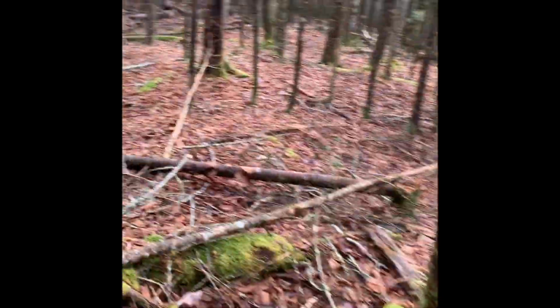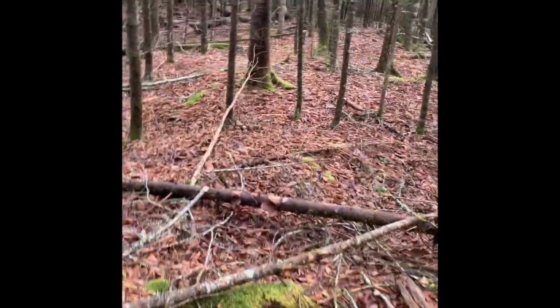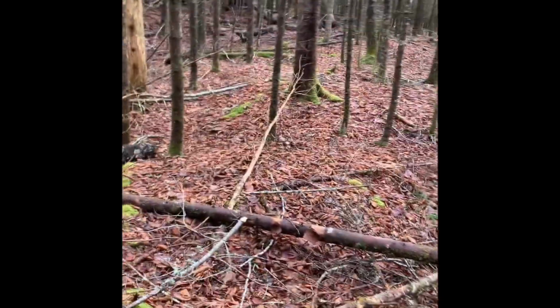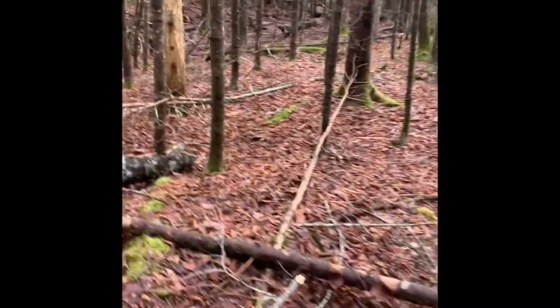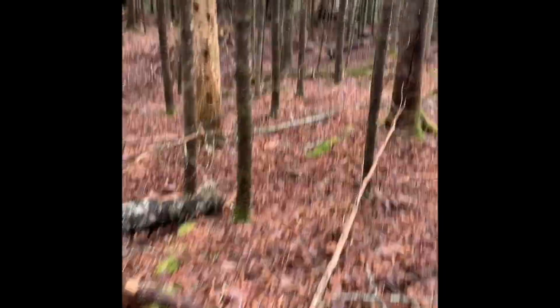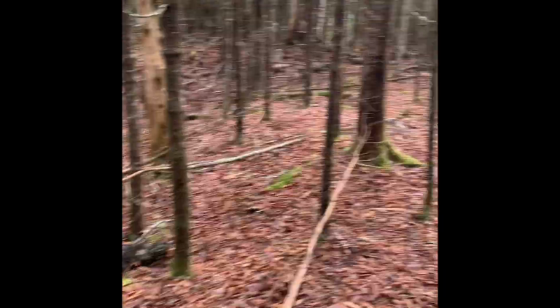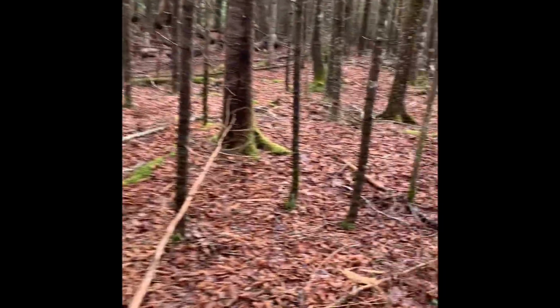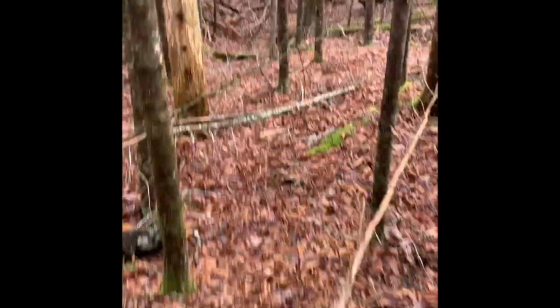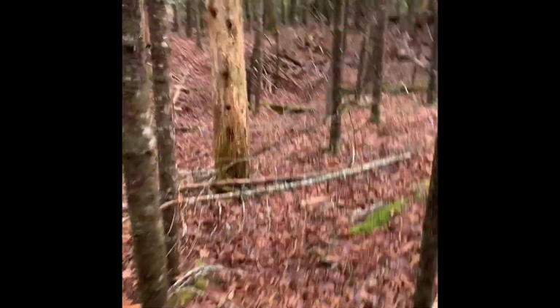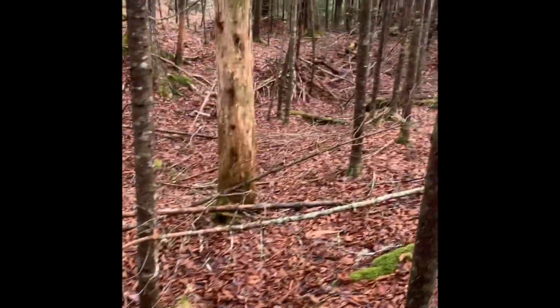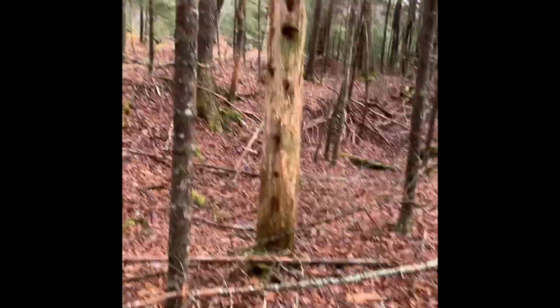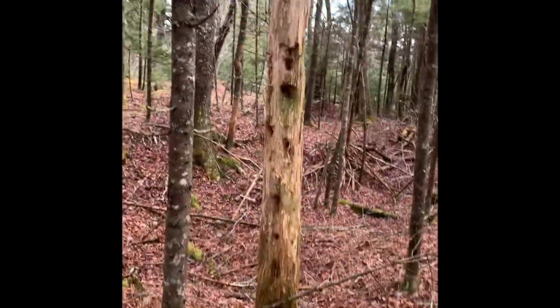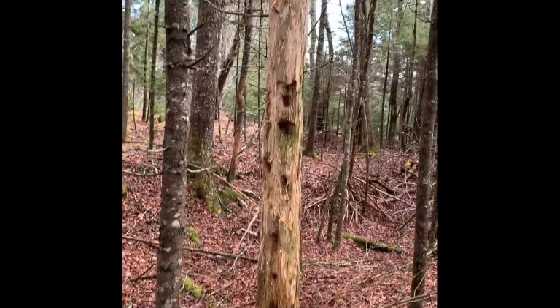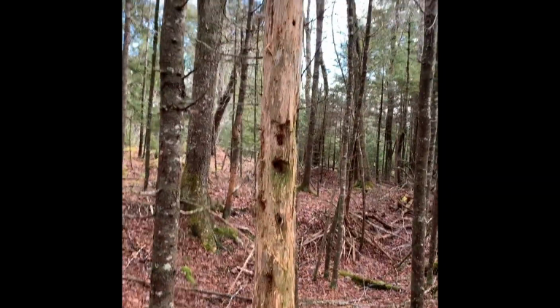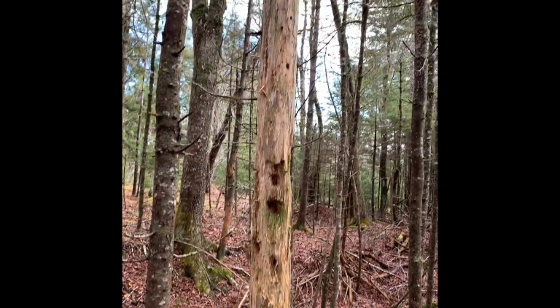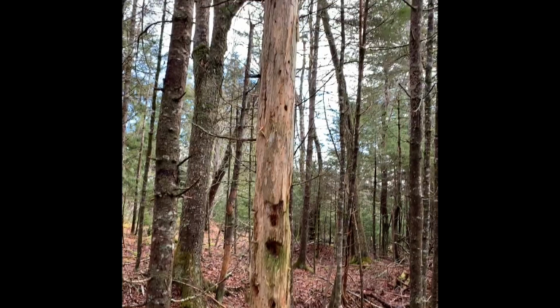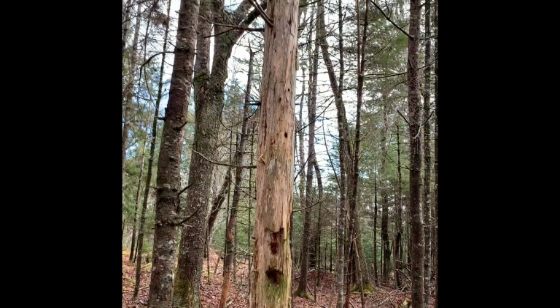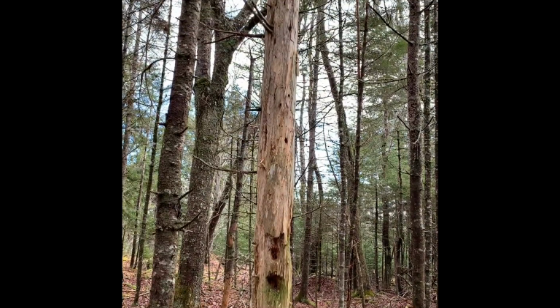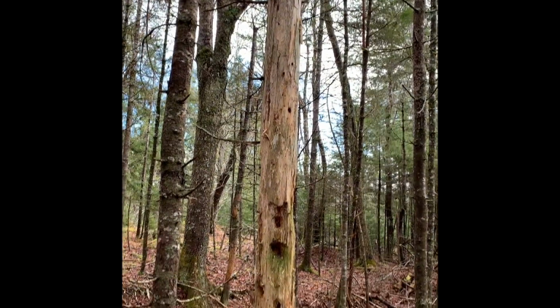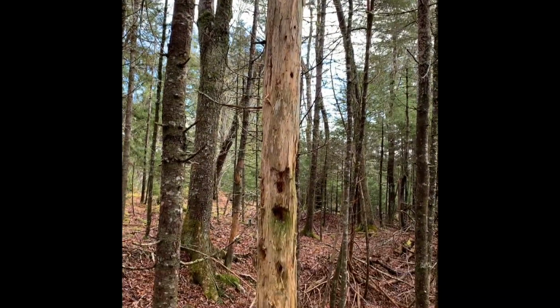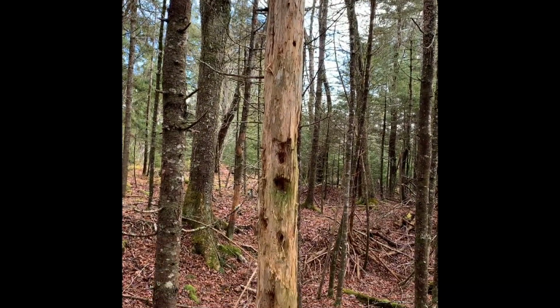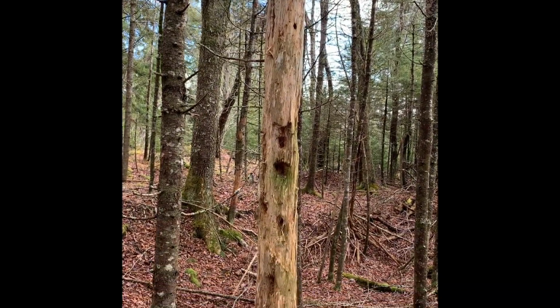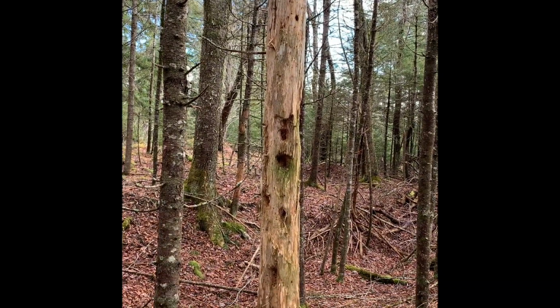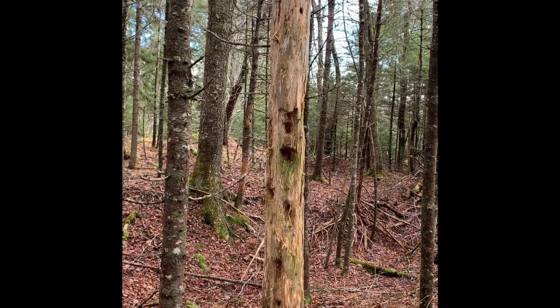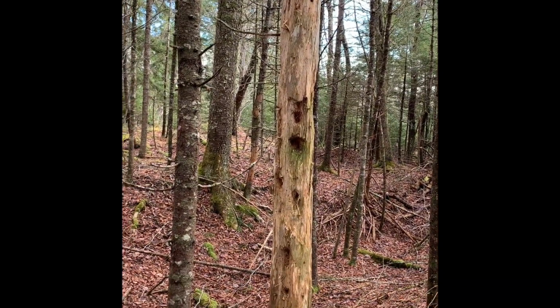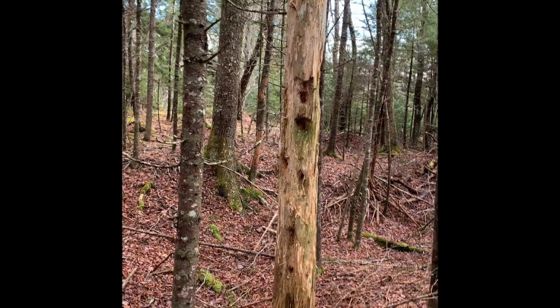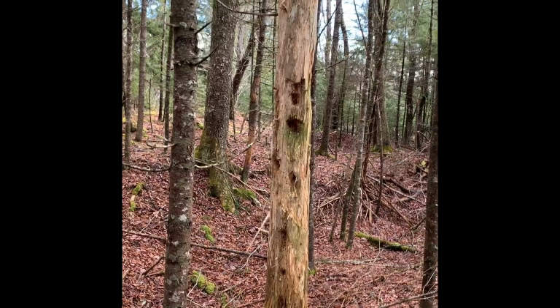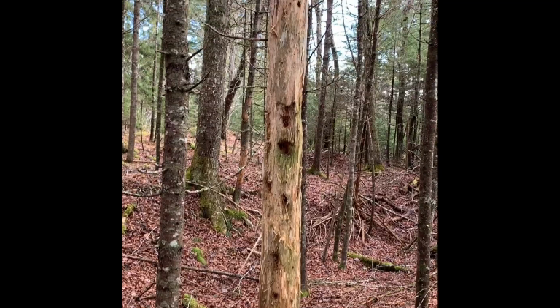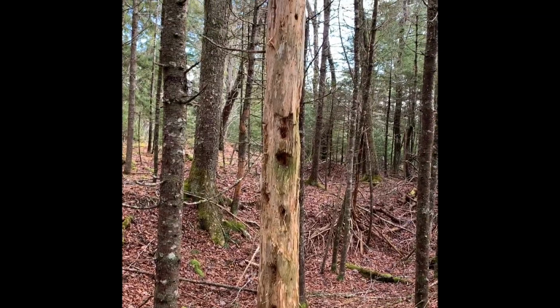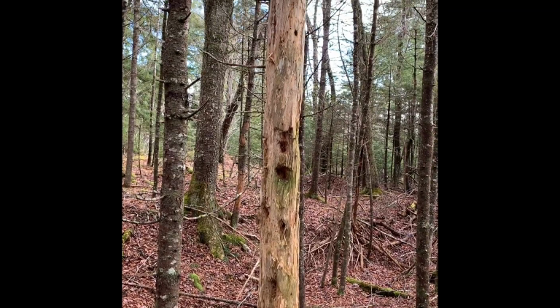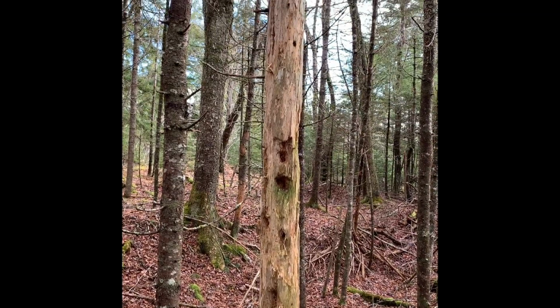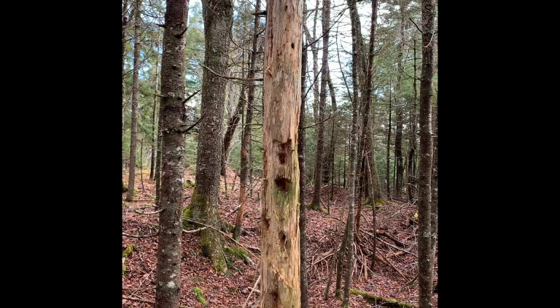Here's evidence of why we want to leave dead trees standing — lots of use by the pileated woodpeckers, and lots of home for squirrels, chipmunks, and owls.